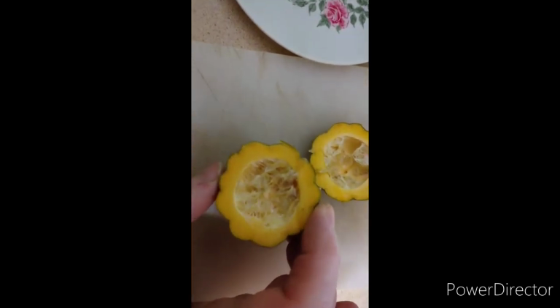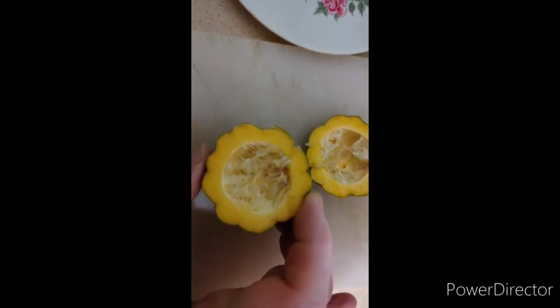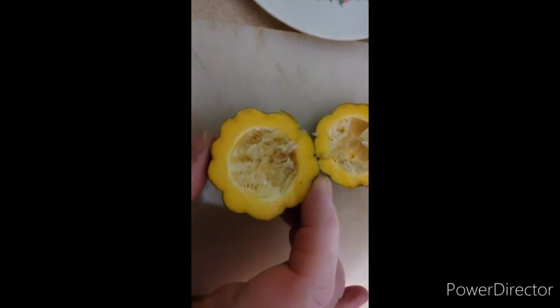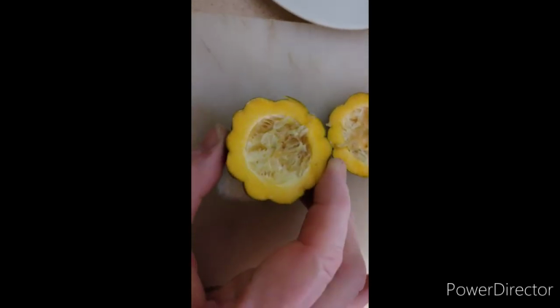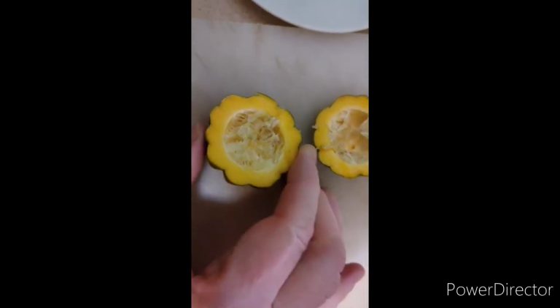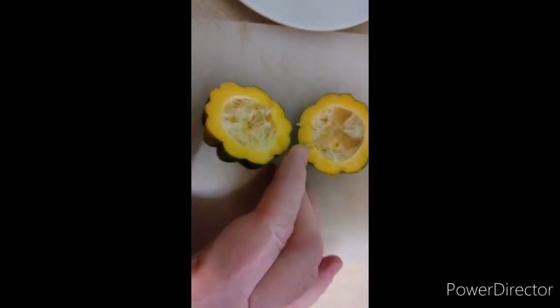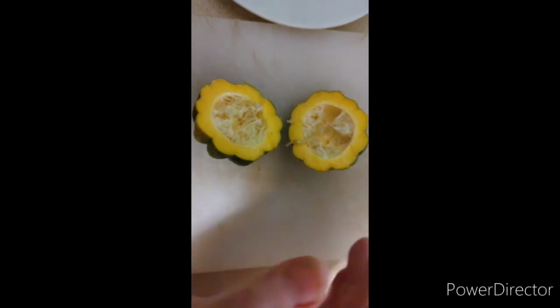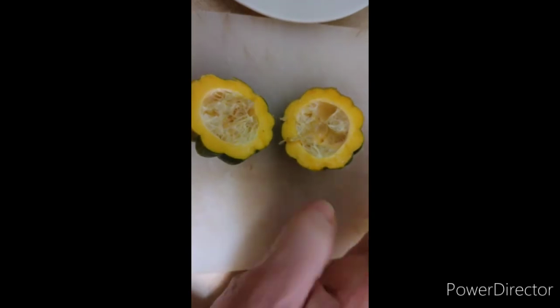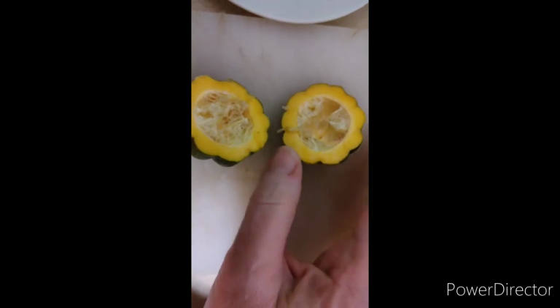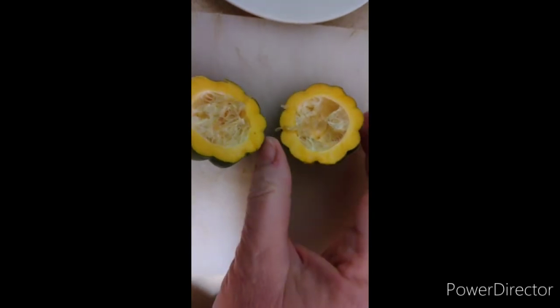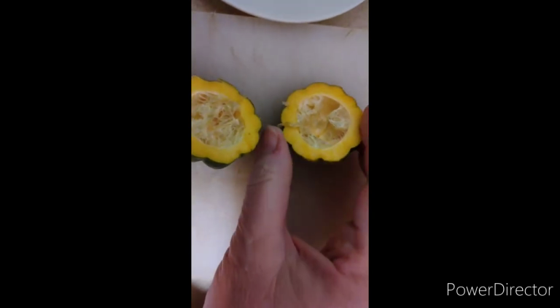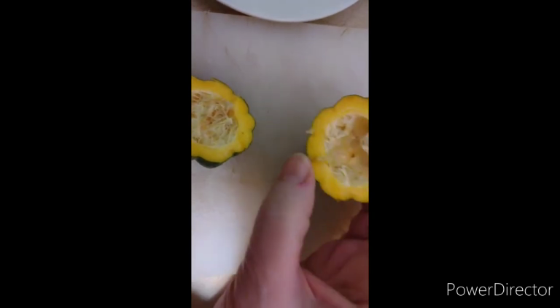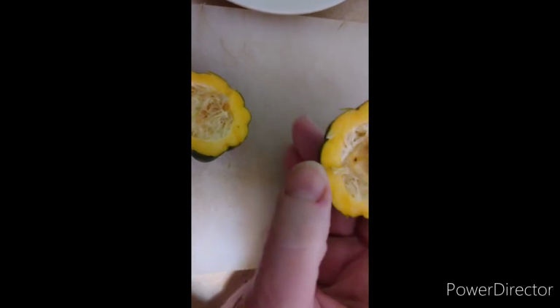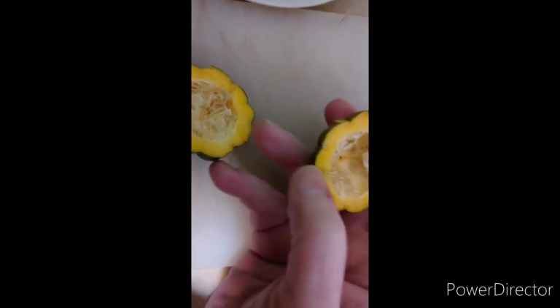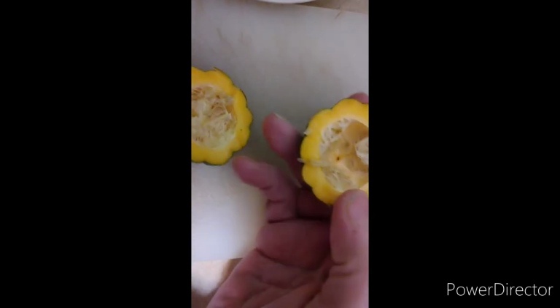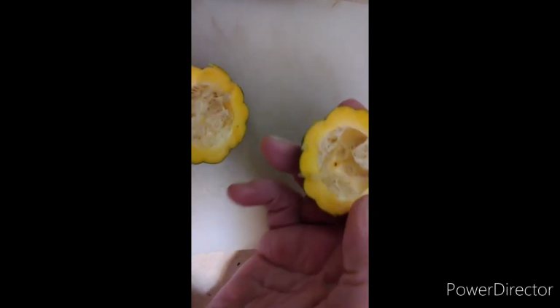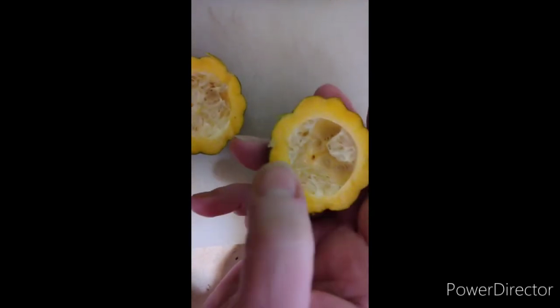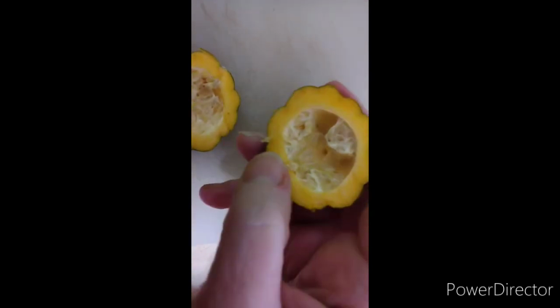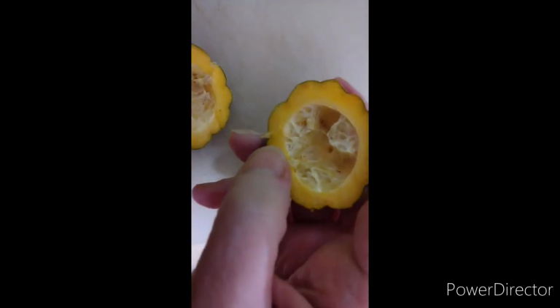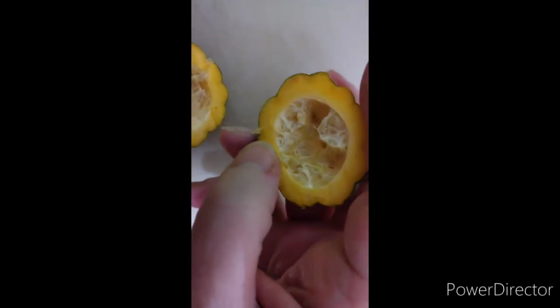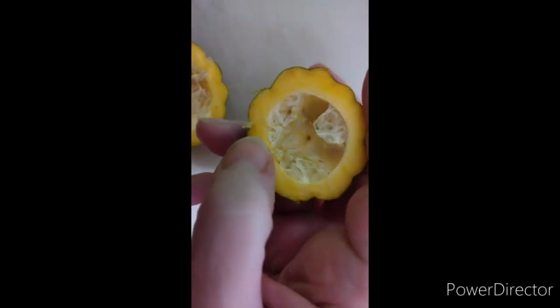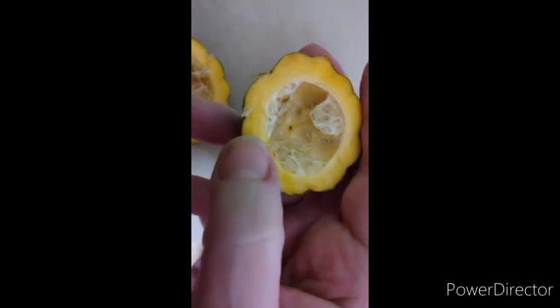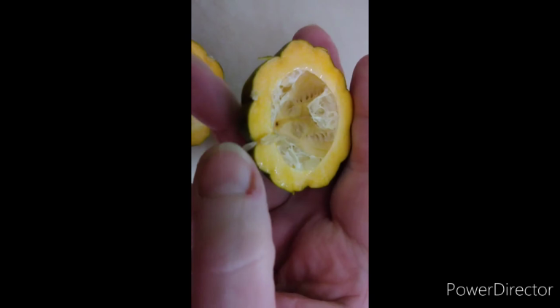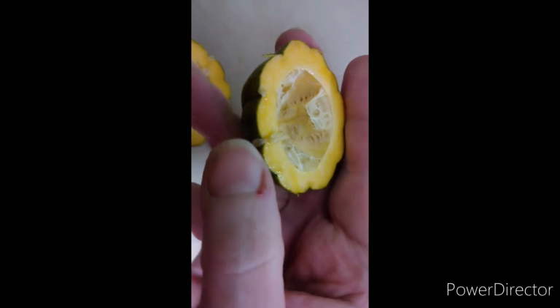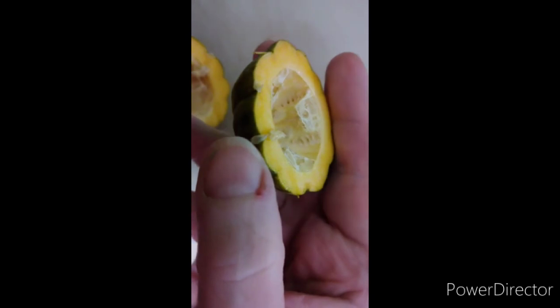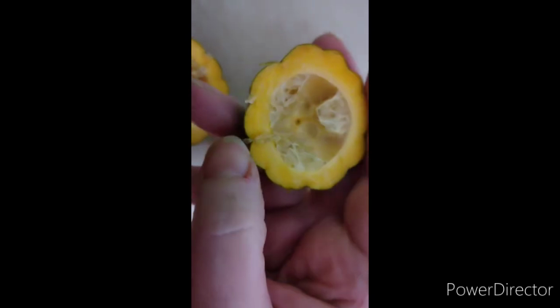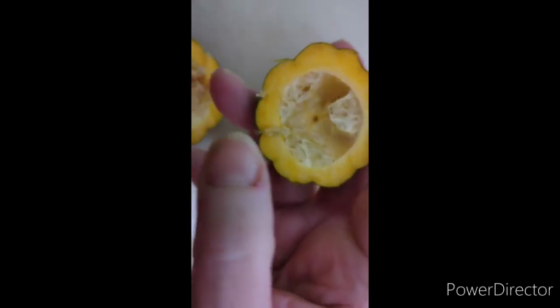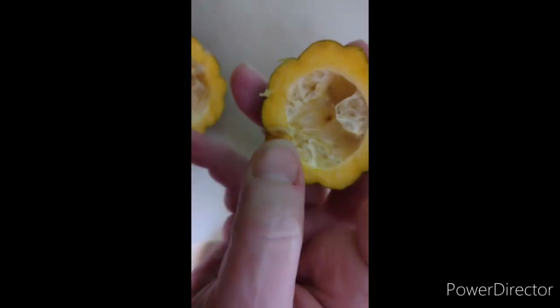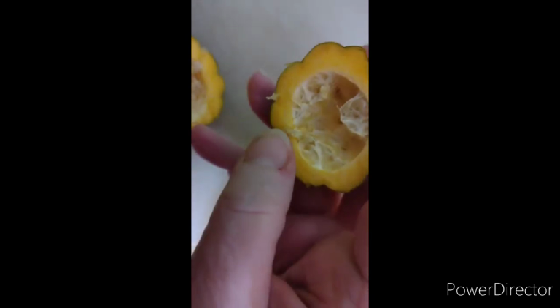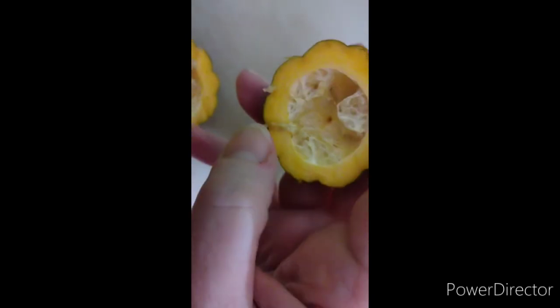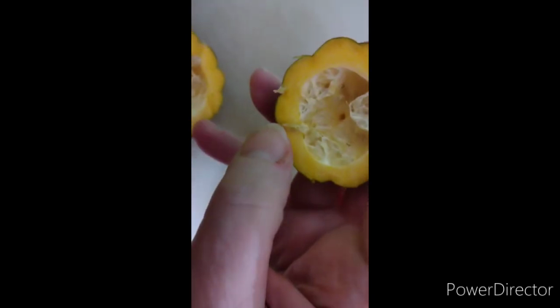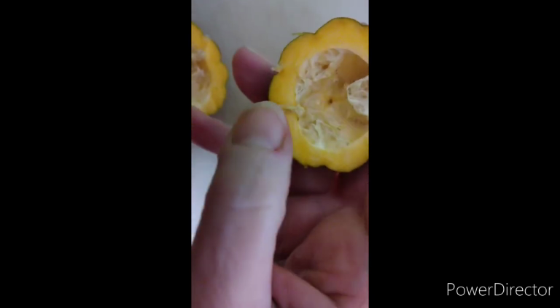It looks like a mini acorn squash, and this is where the seeds would be. I don't see any seed development.